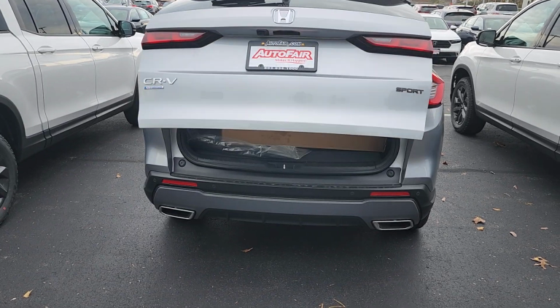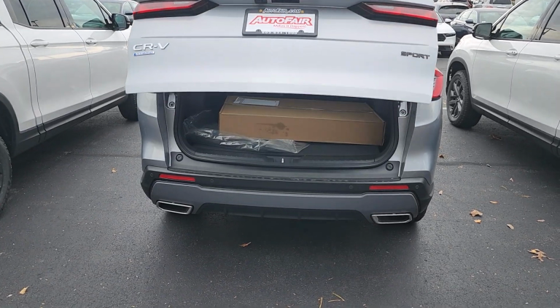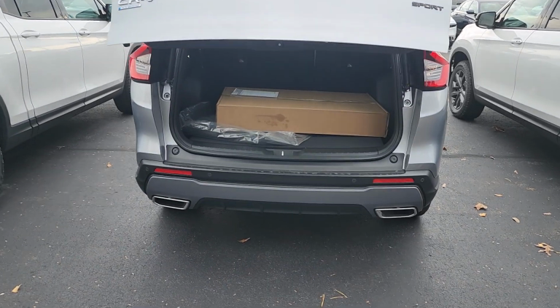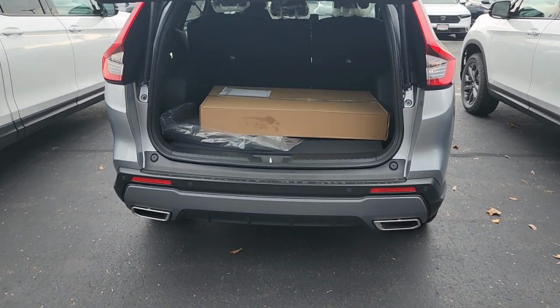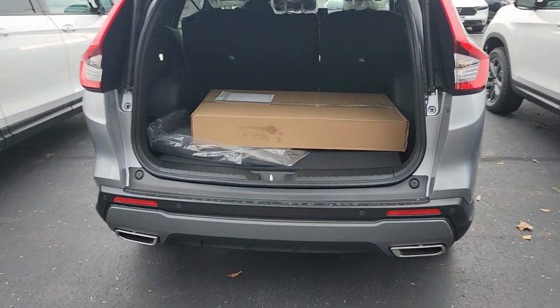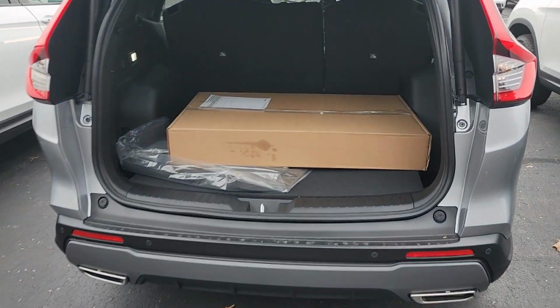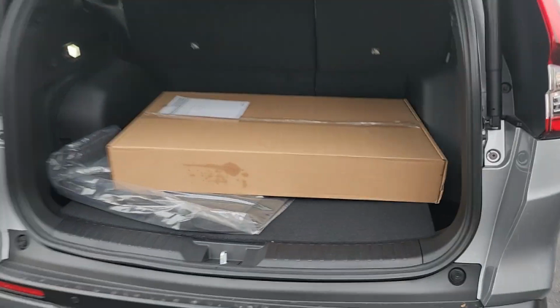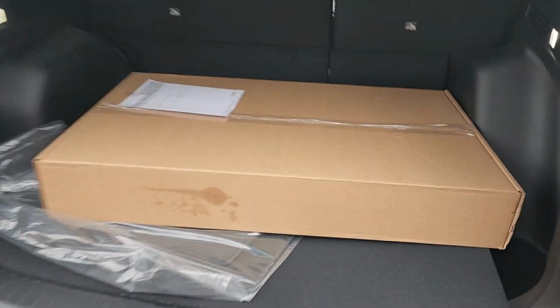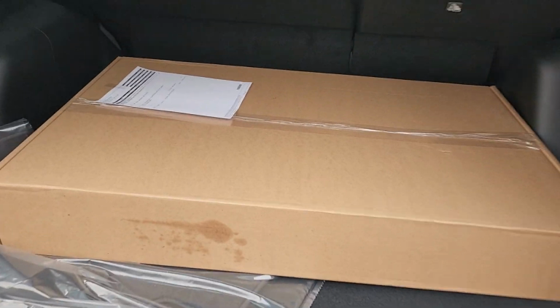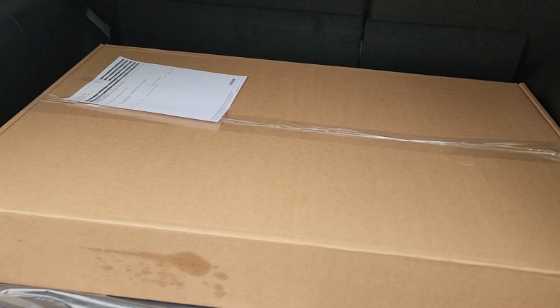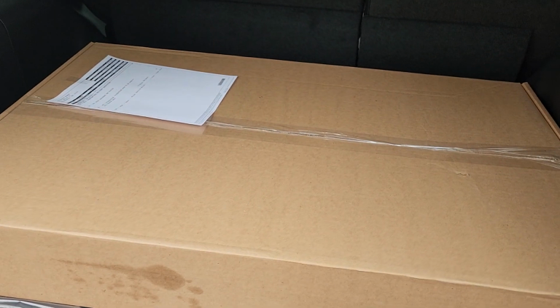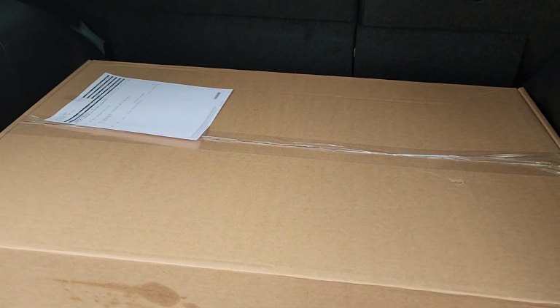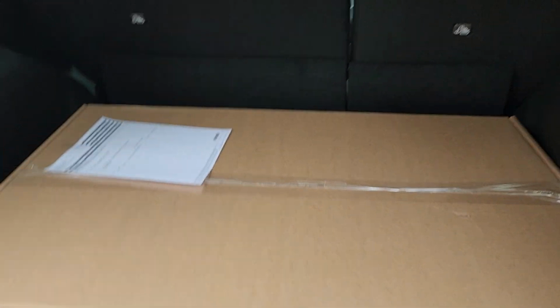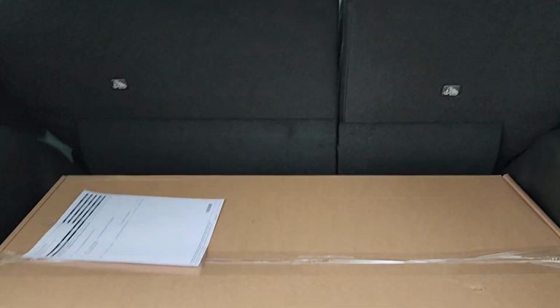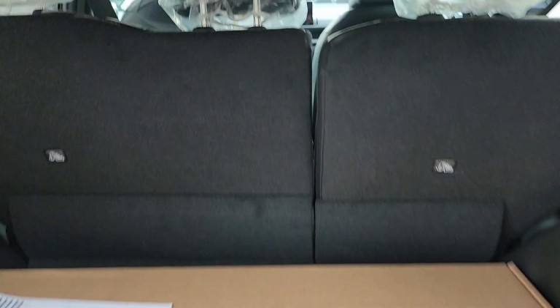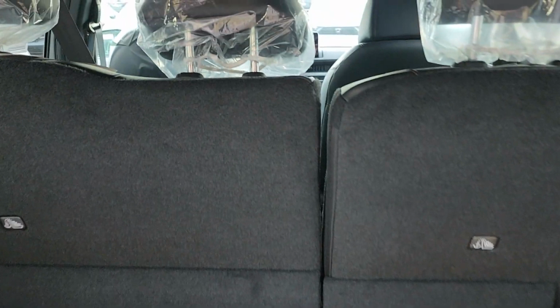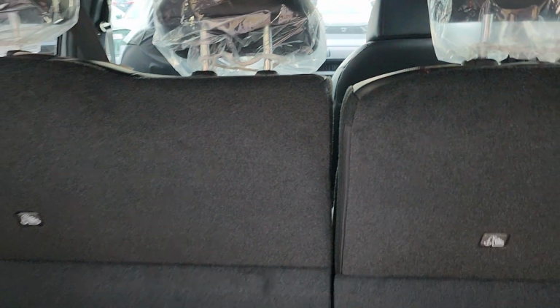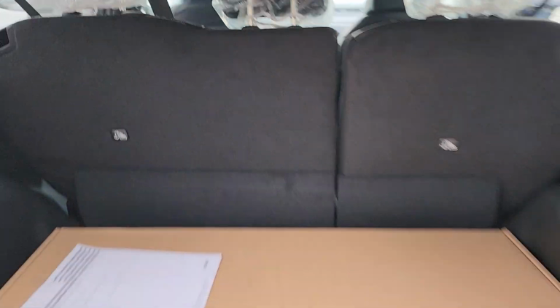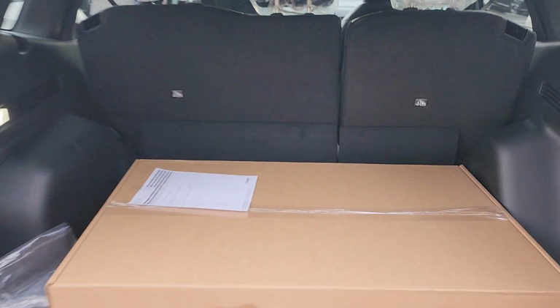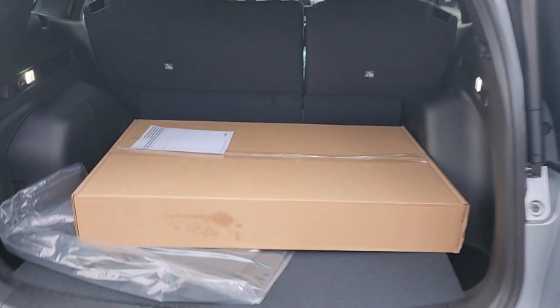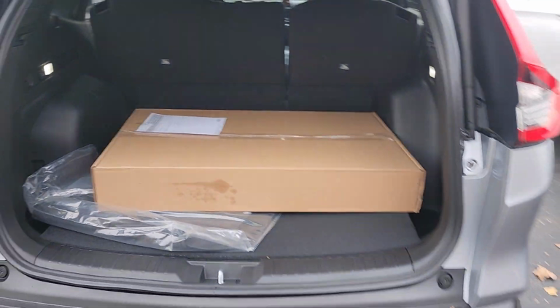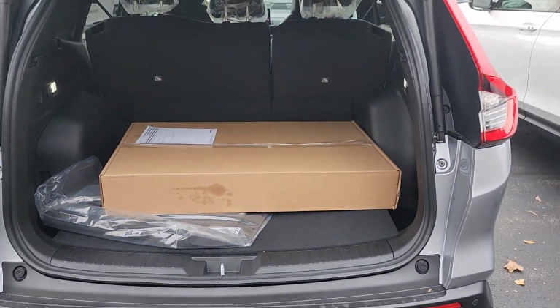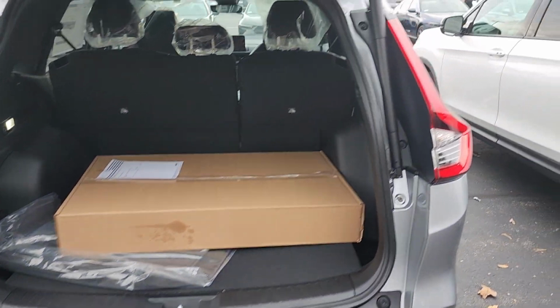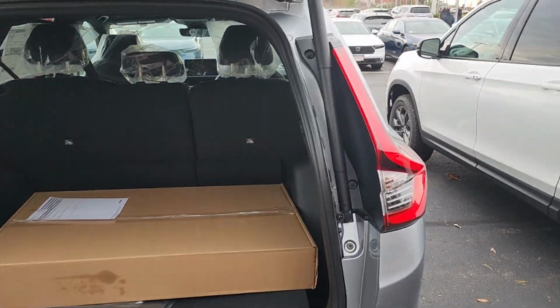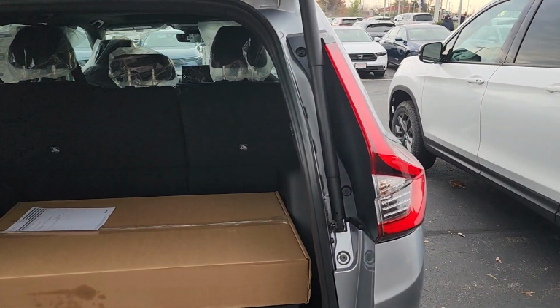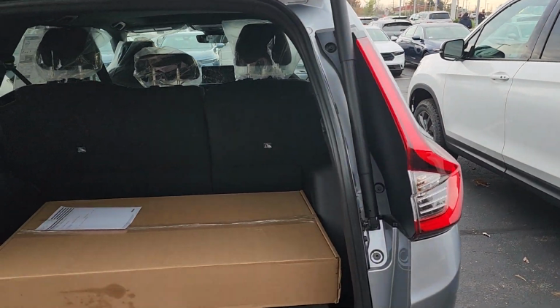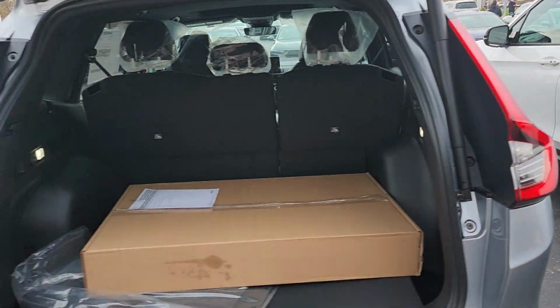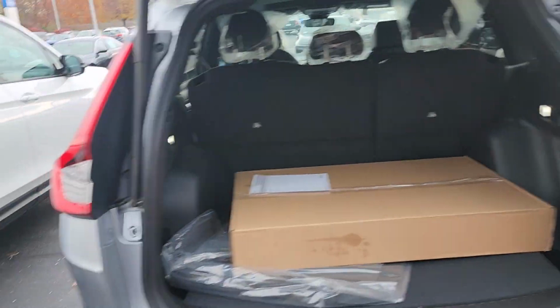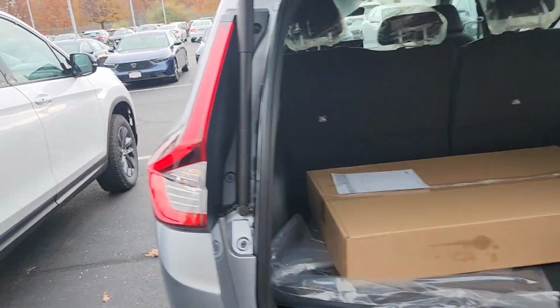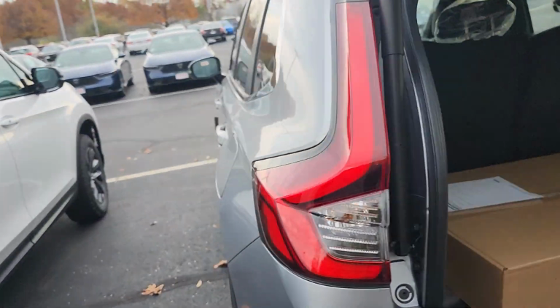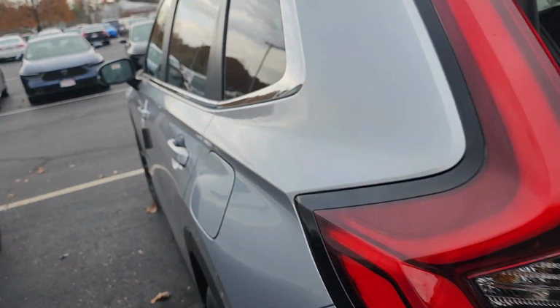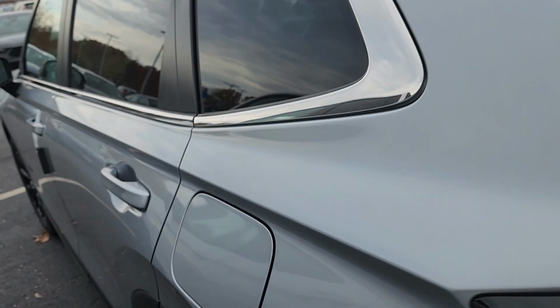So we just got this one in. All-season mats are already with this vehicle, no charge to you — so that's another one of the parts that you can kind of cross off your list. You have class-leading cargo space in the back.